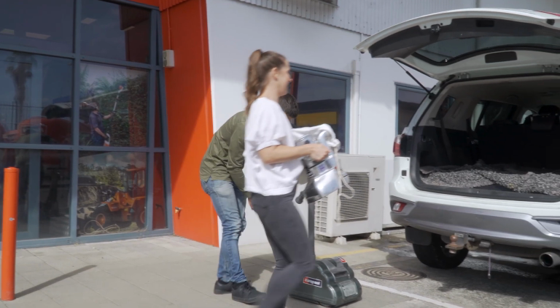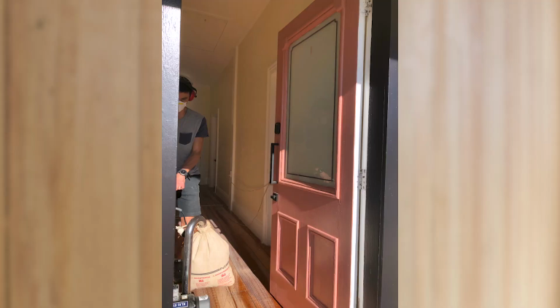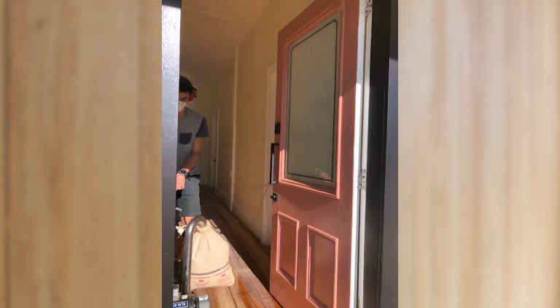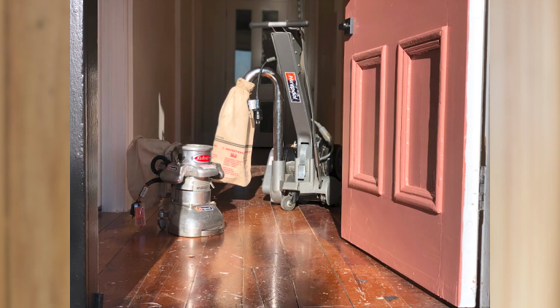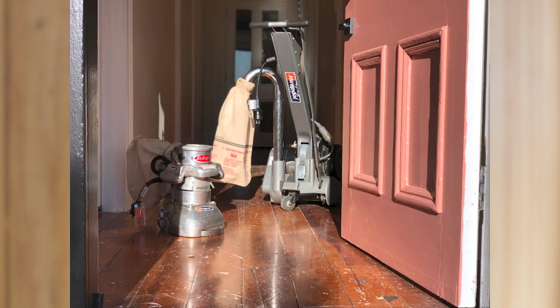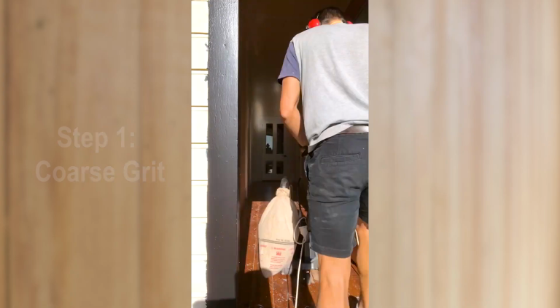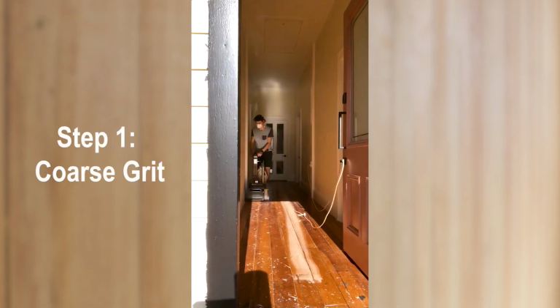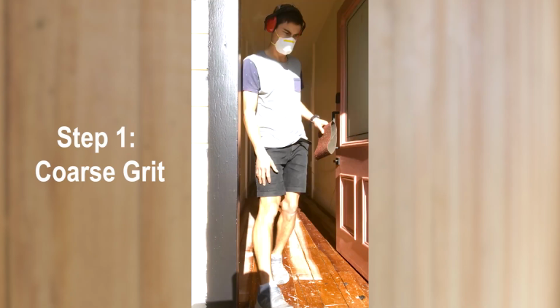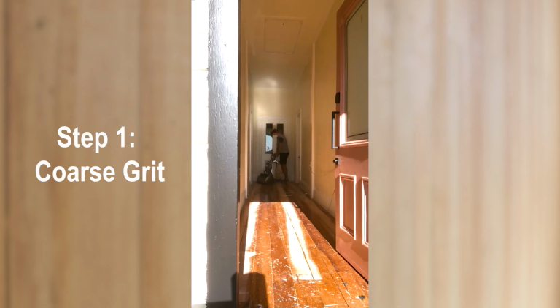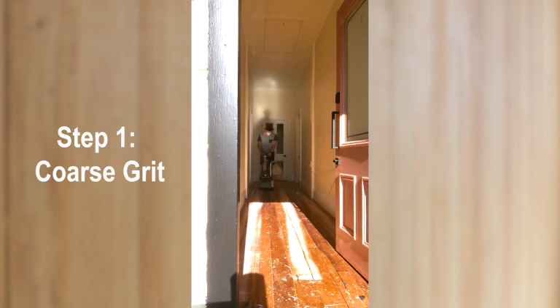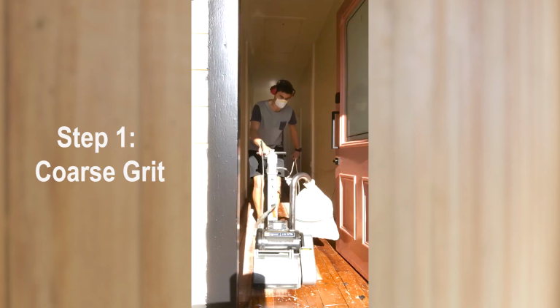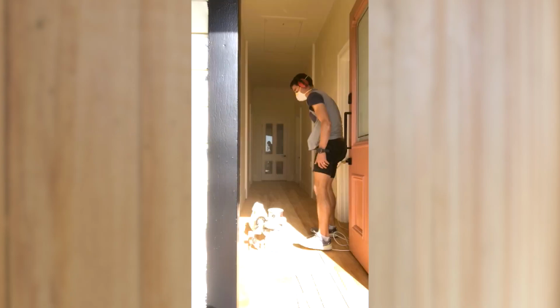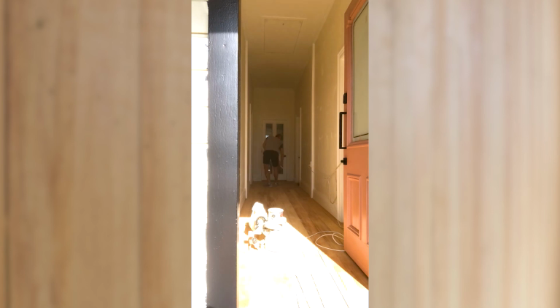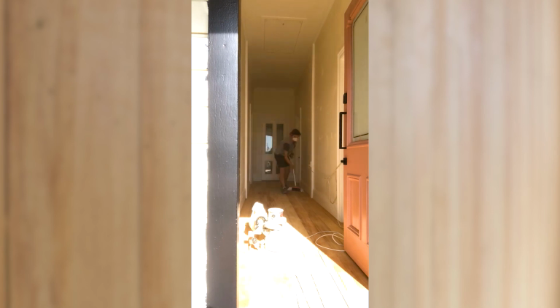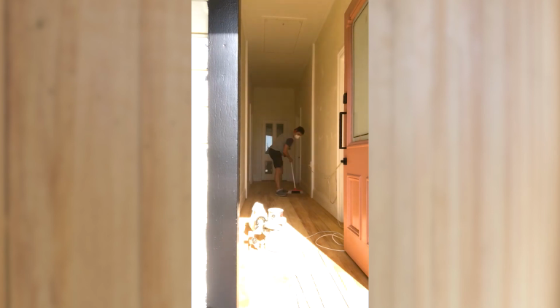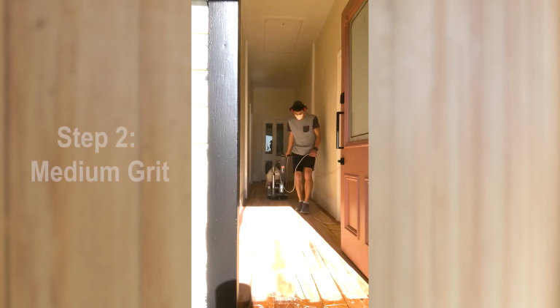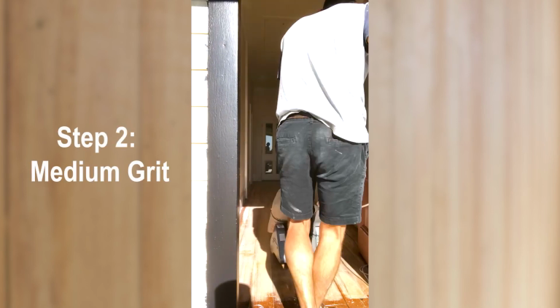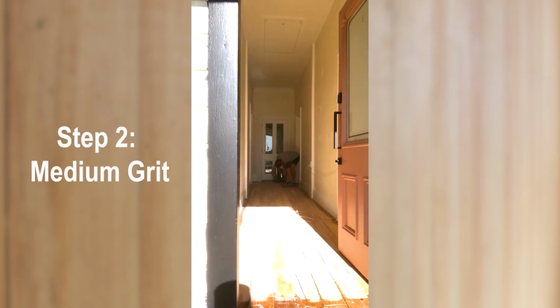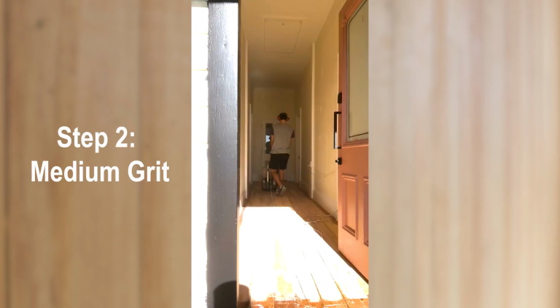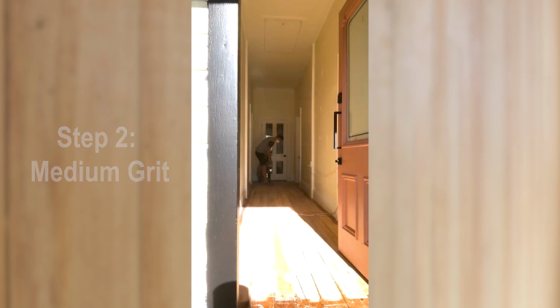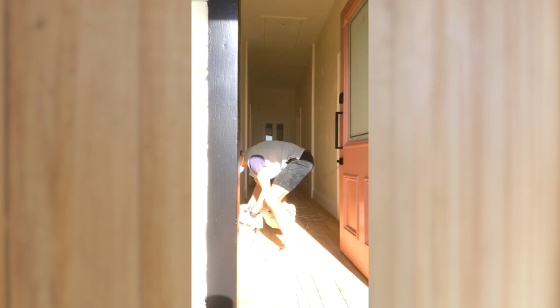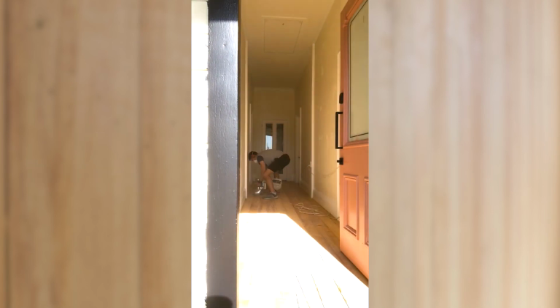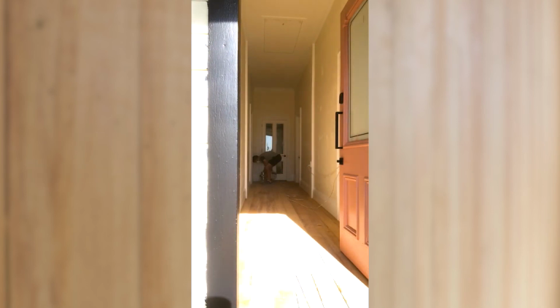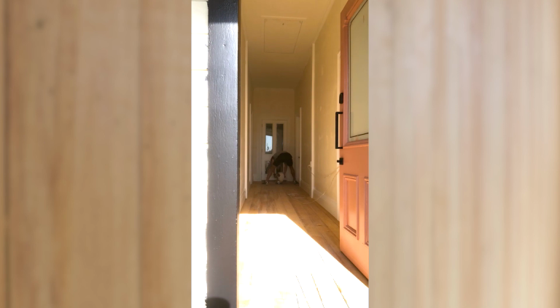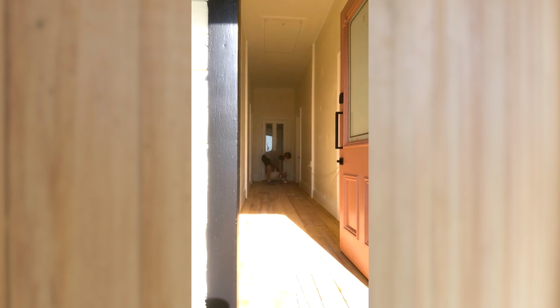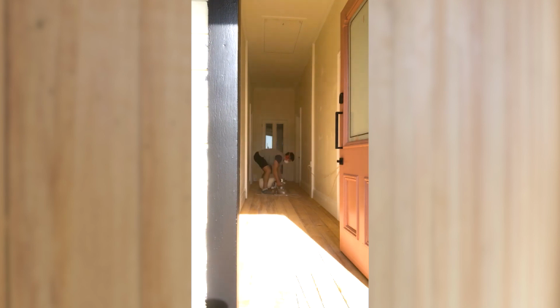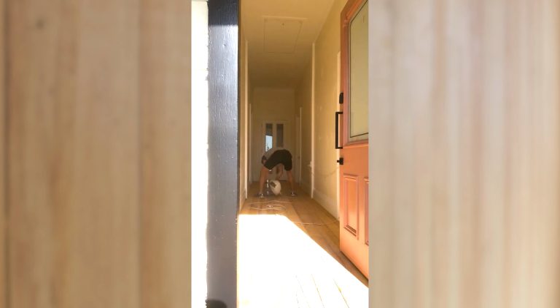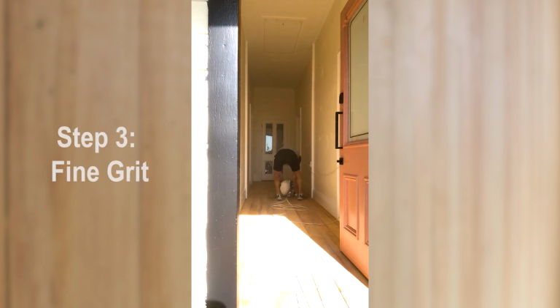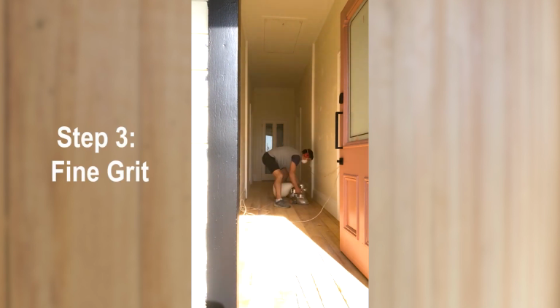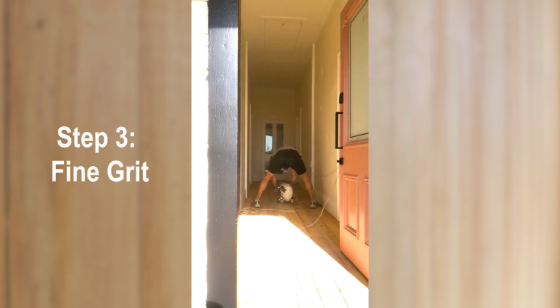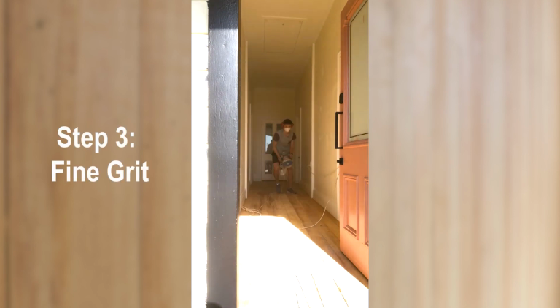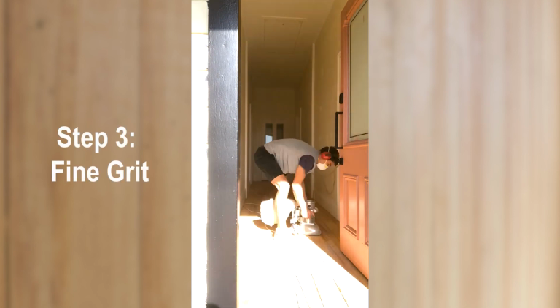The hallway is narrow so I used the drum sander with a coarse grit to run the length of the hallway. After giving it a good clean and sweep, I gave it another pass with the medium grit. Then I used the edger to get right up against the skirting boards, and did a final pass with a fine grit.